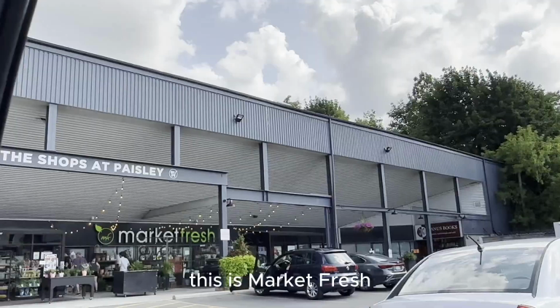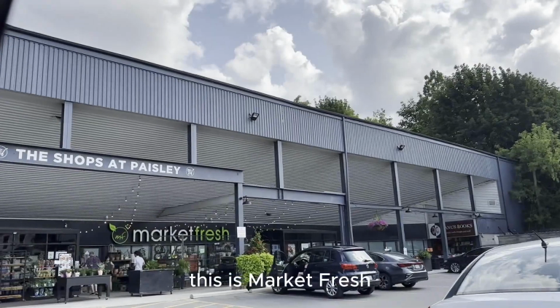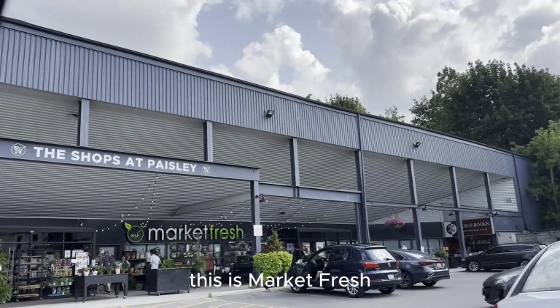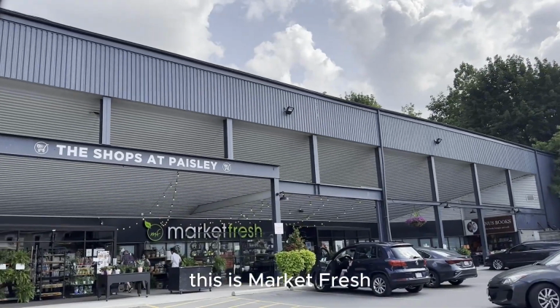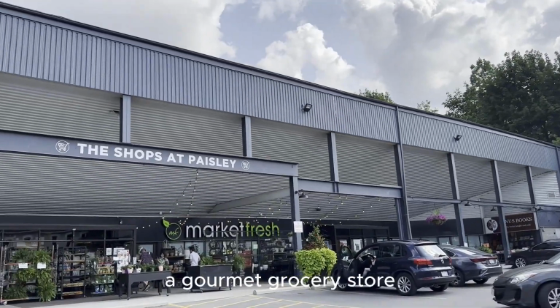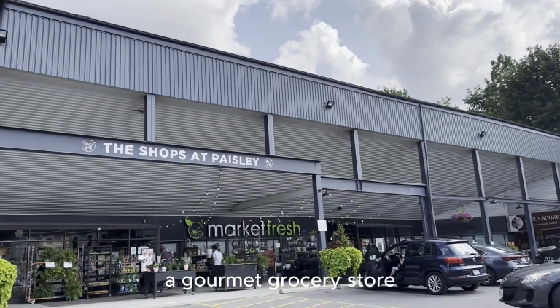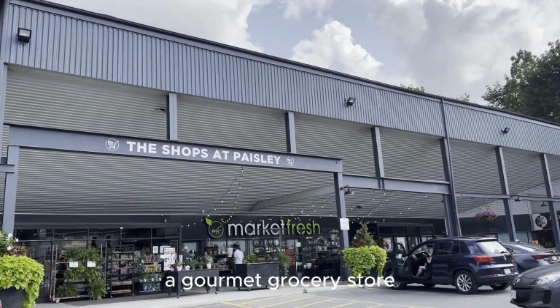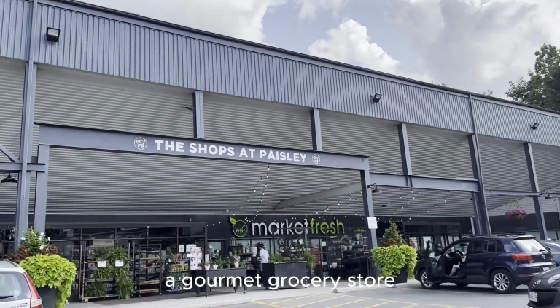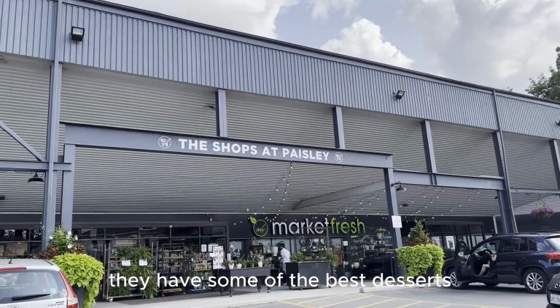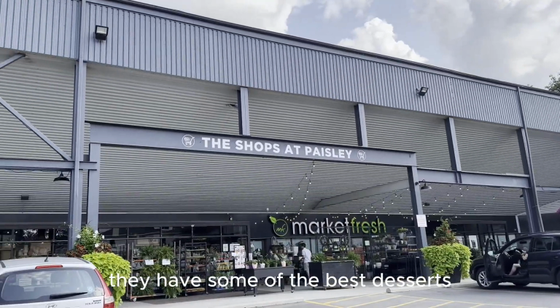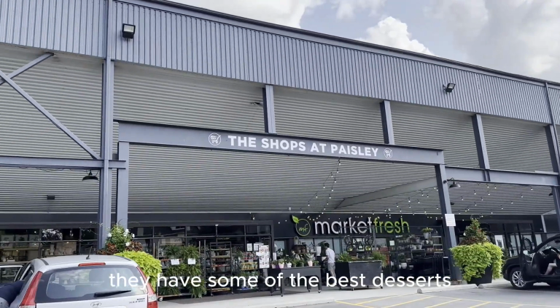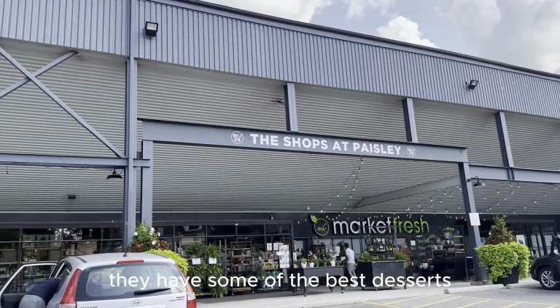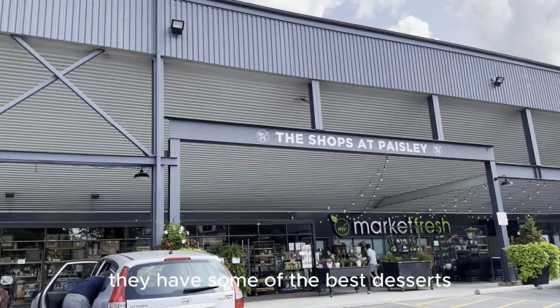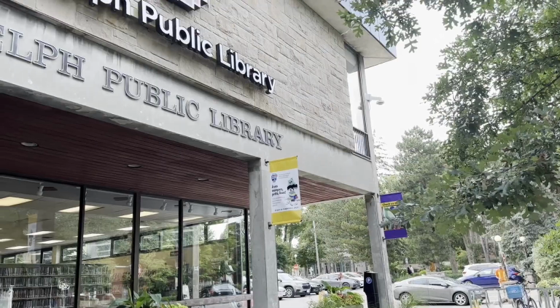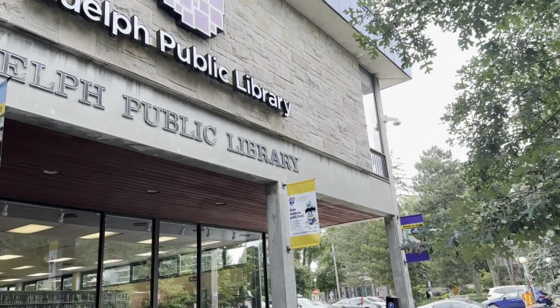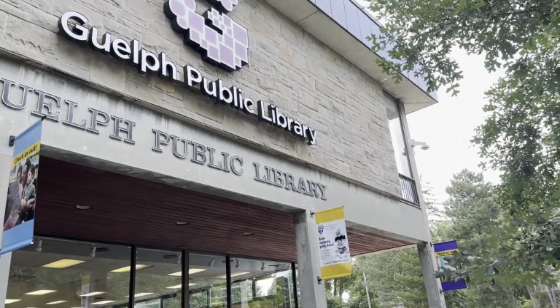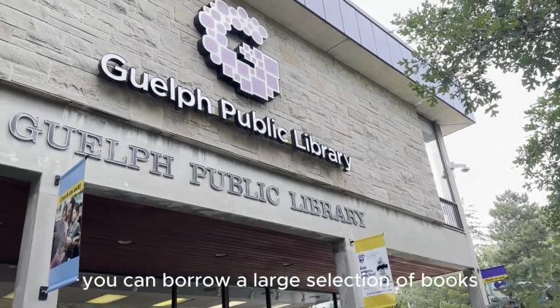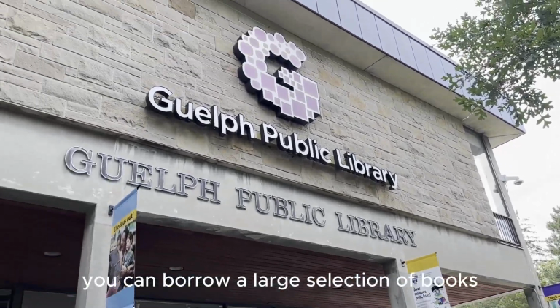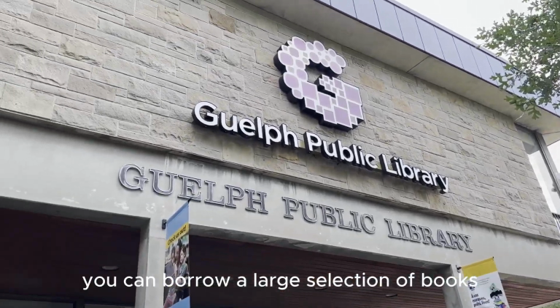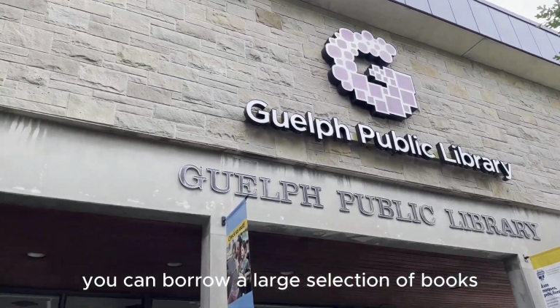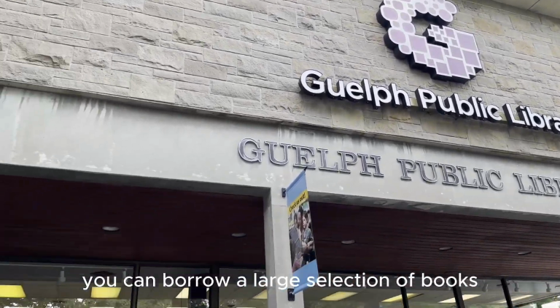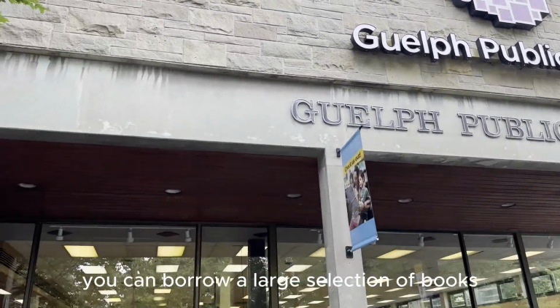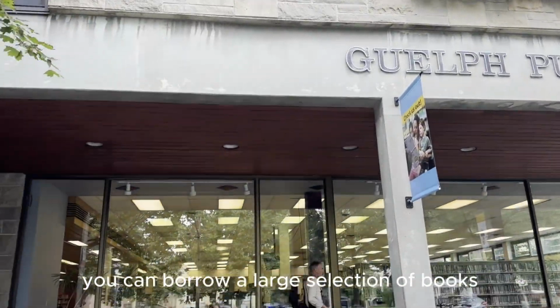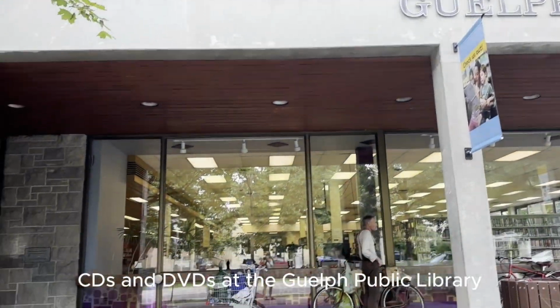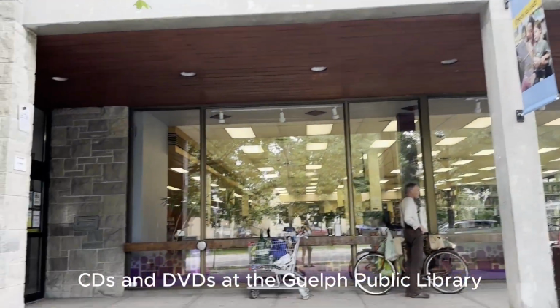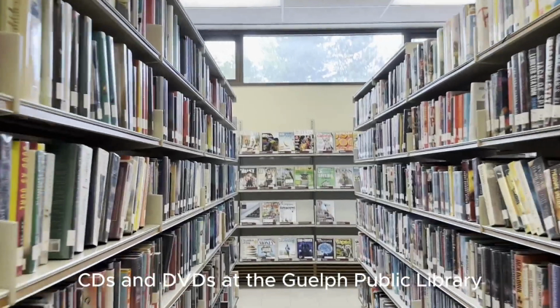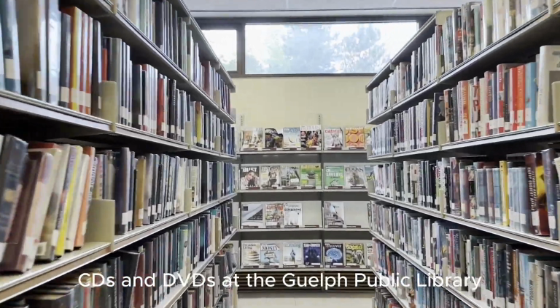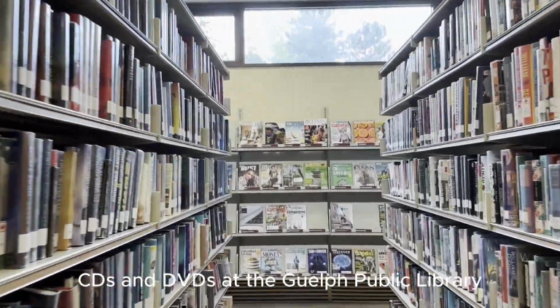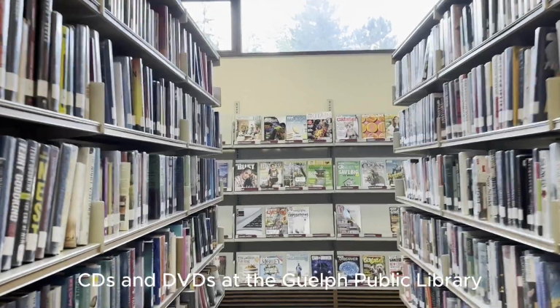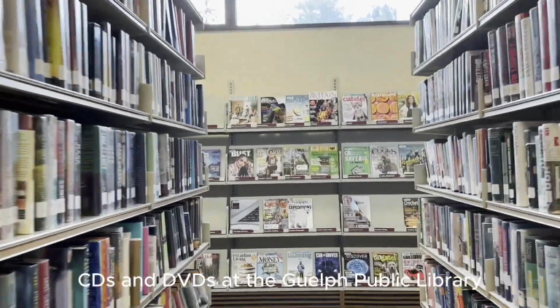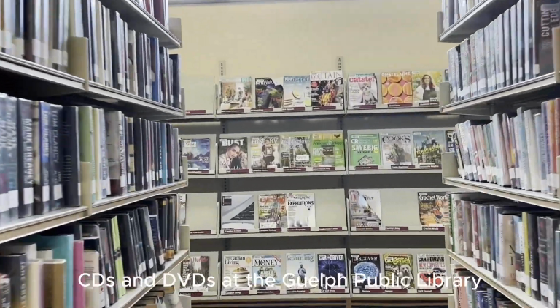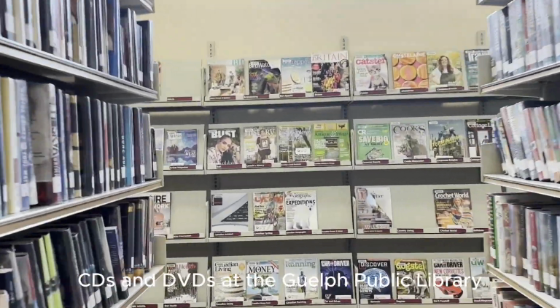This is Market Fresh, a gourmet grocery store. They have some of the best desserts. You can also borrow a large selection of books, CDs, and DVDs at the Guelph Public Library.